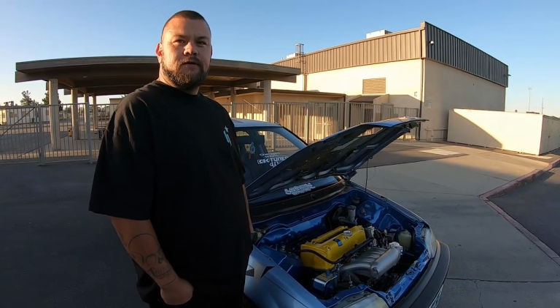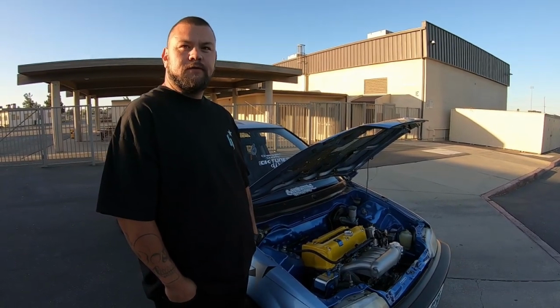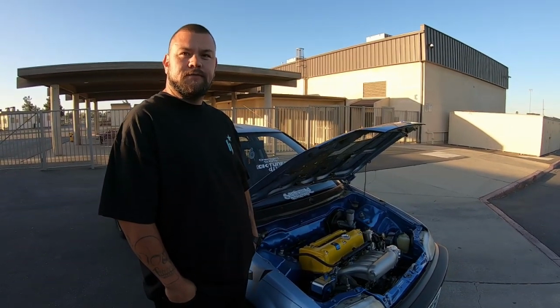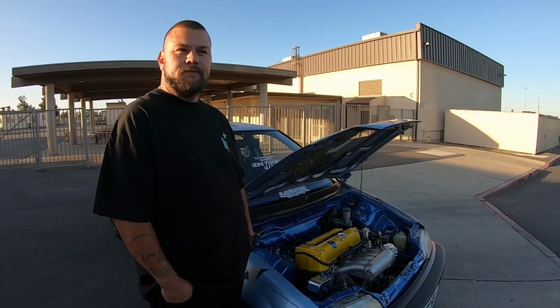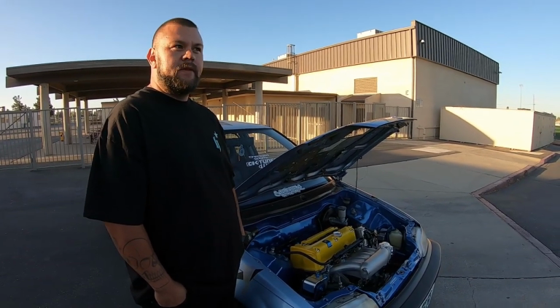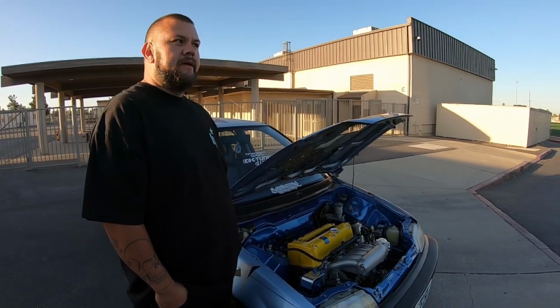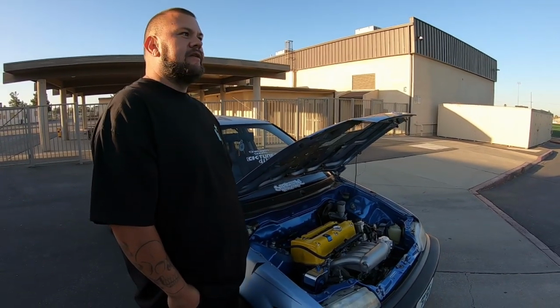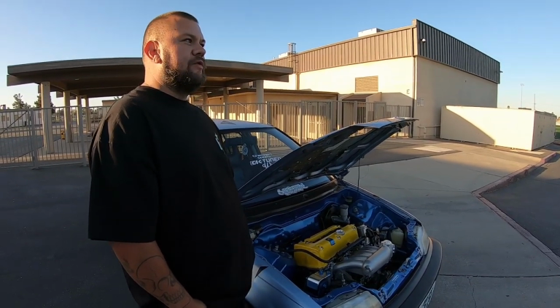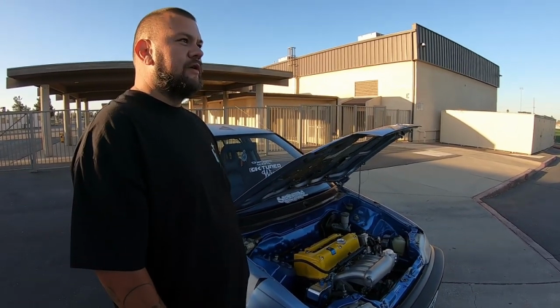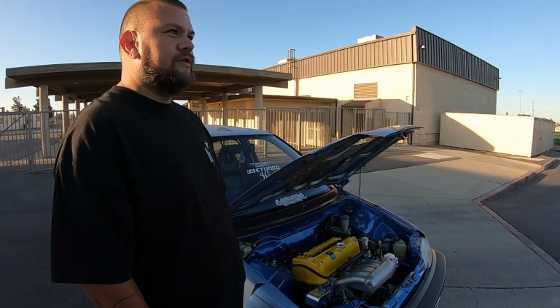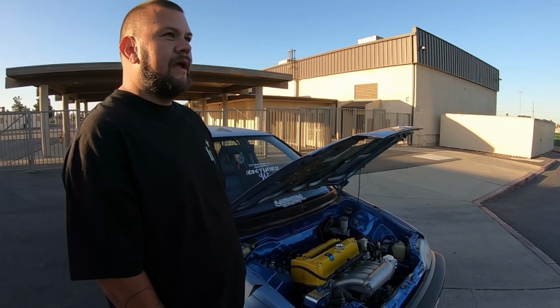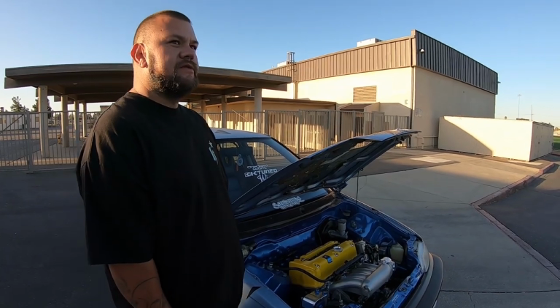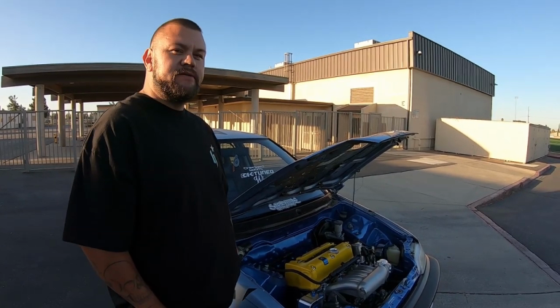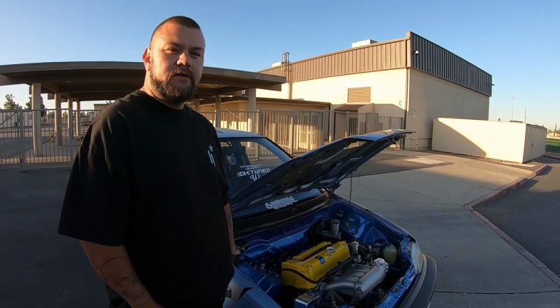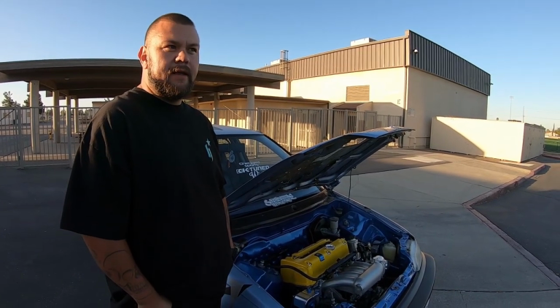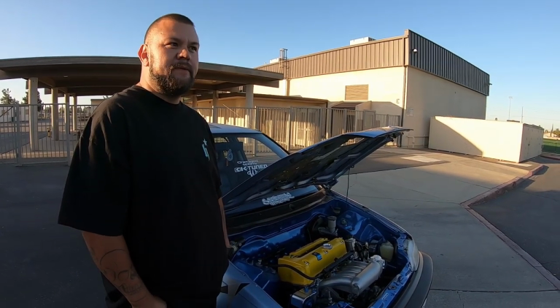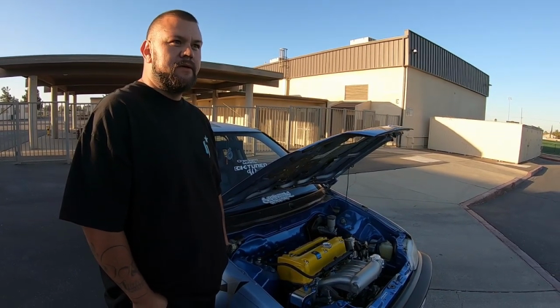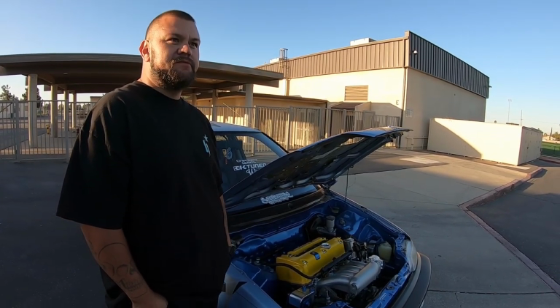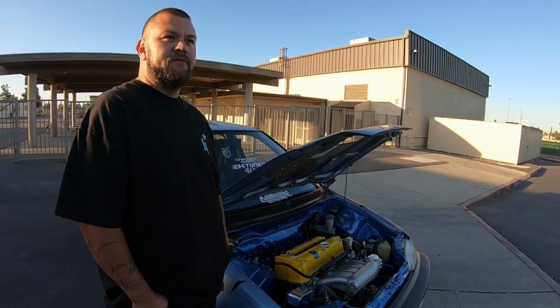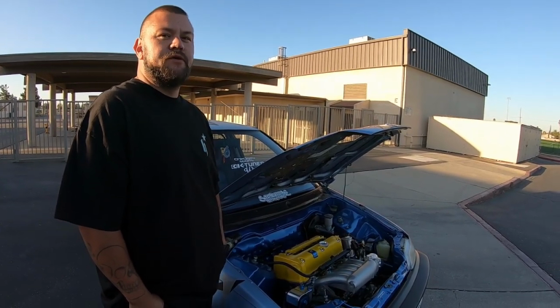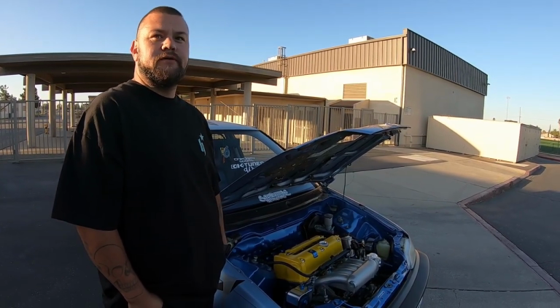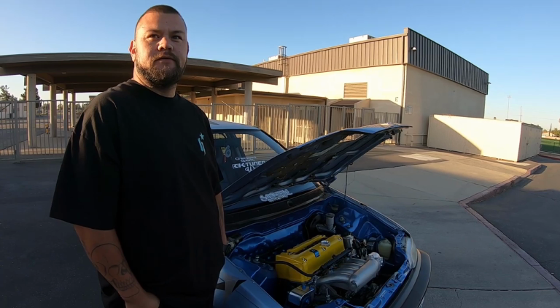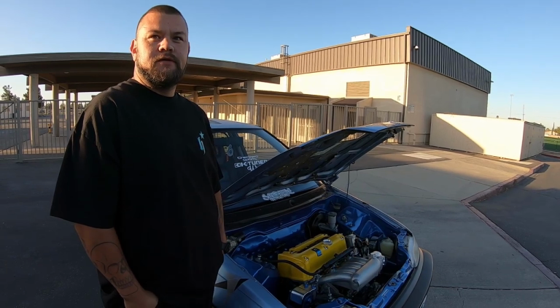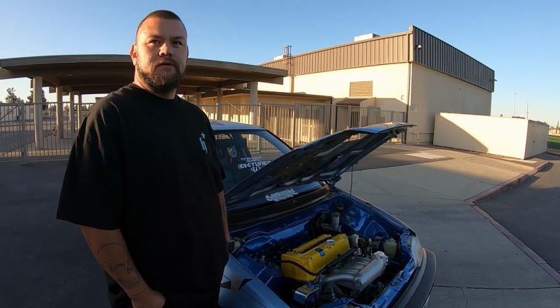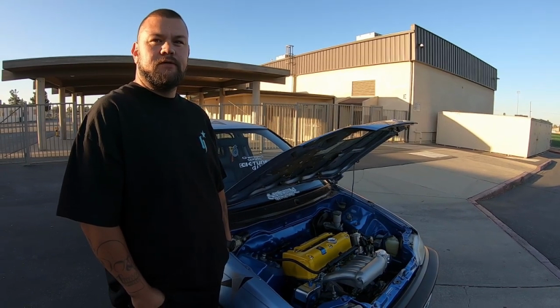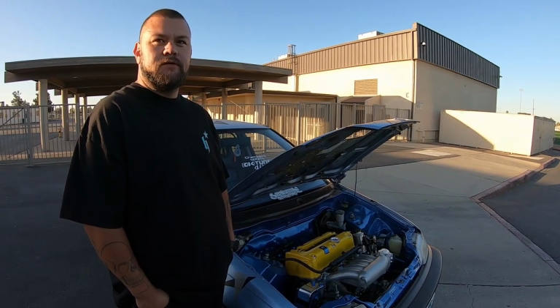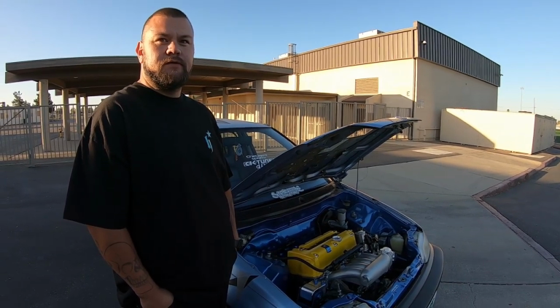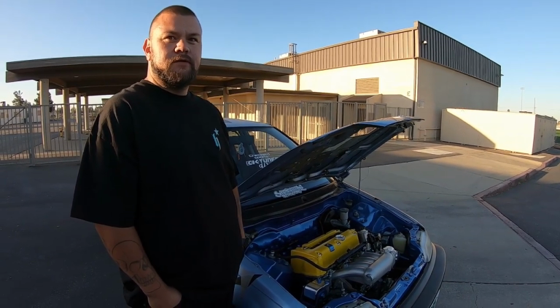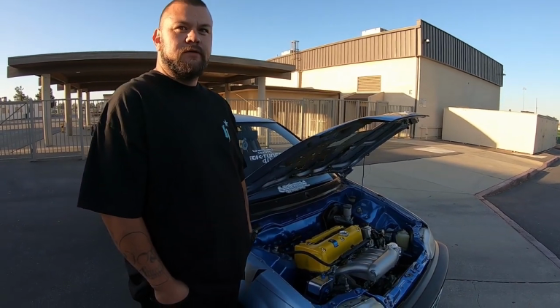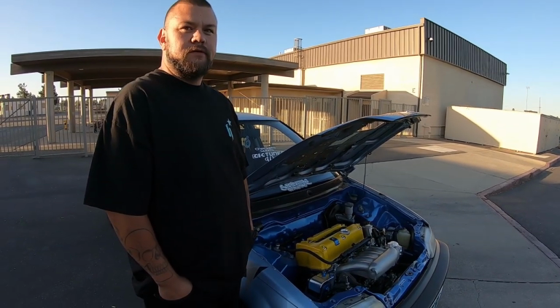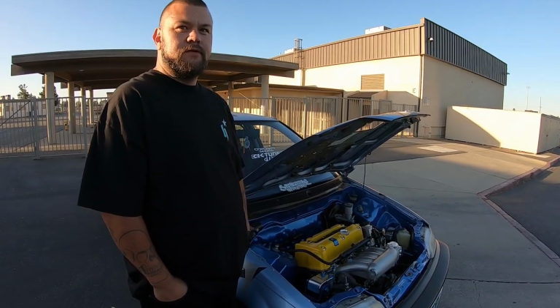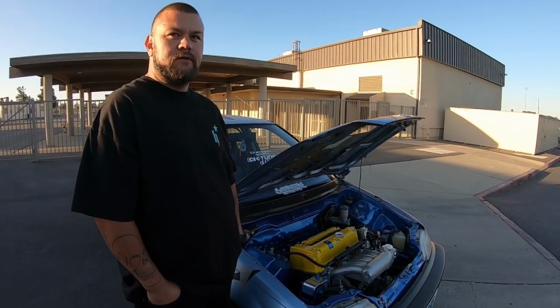How long have you had the car and where did you pick it up? I've had the car for about two and a half to three years already. I picked it up in Palm Springs from the original owner.